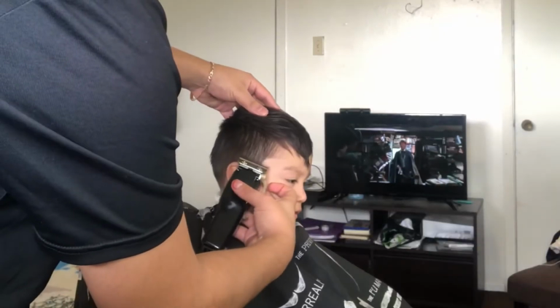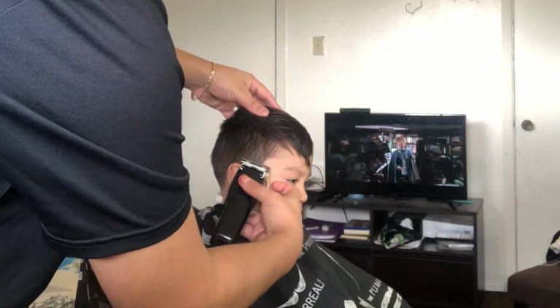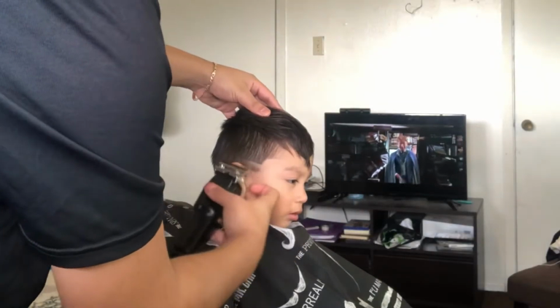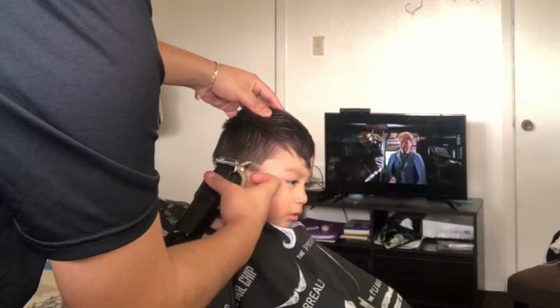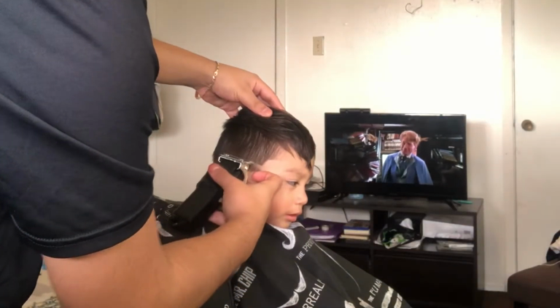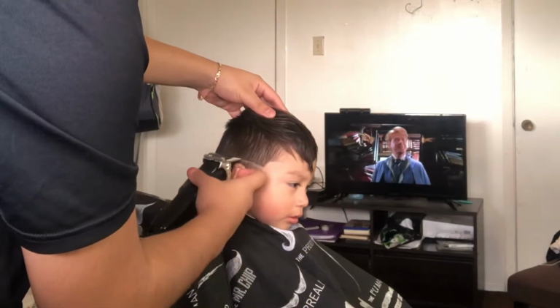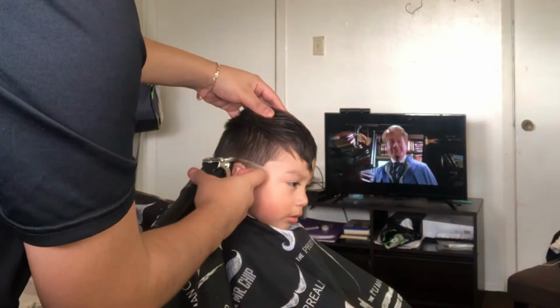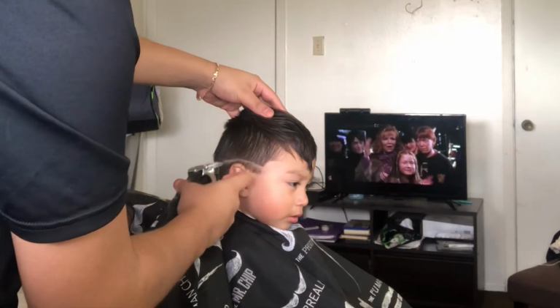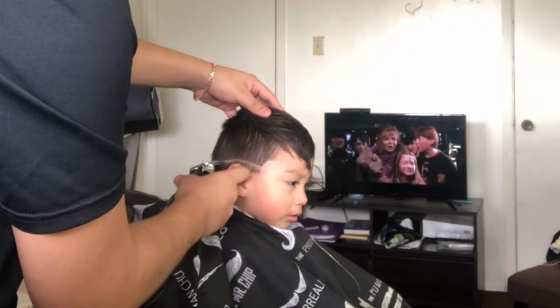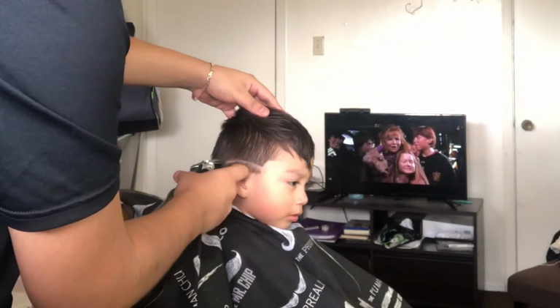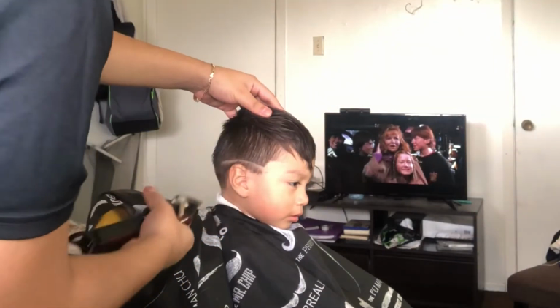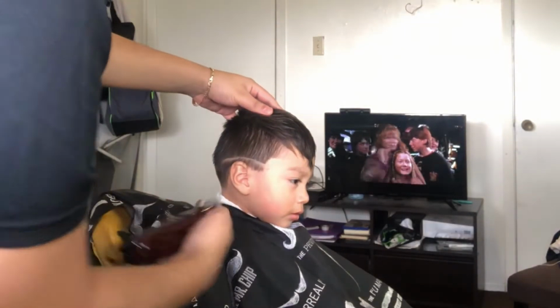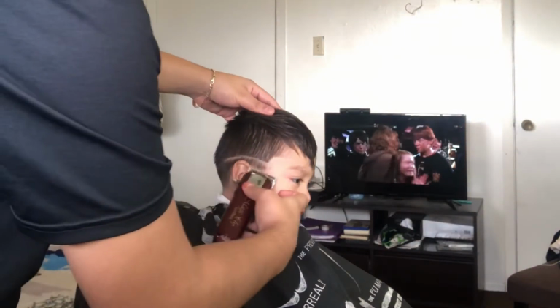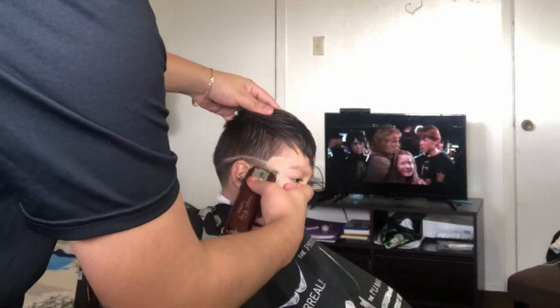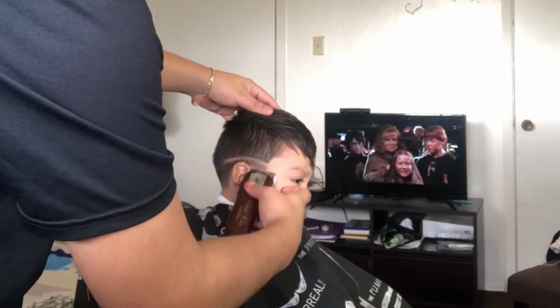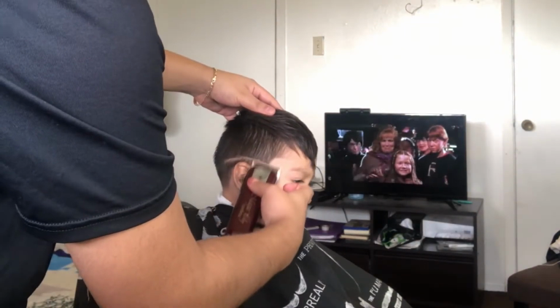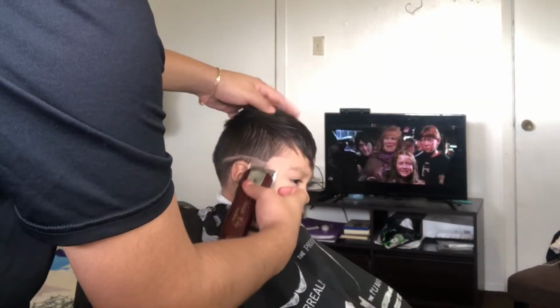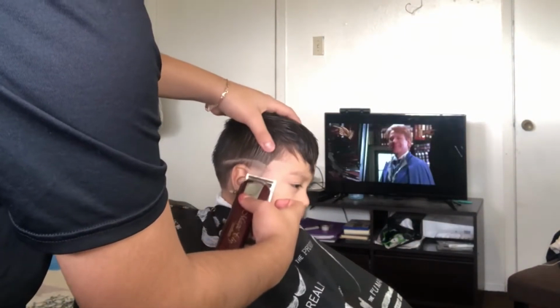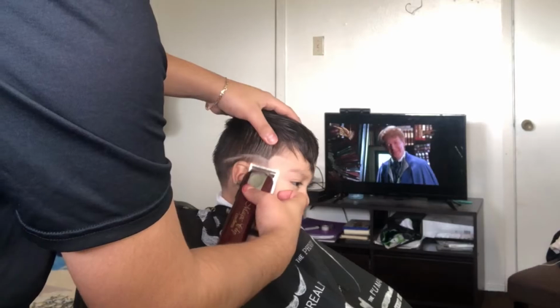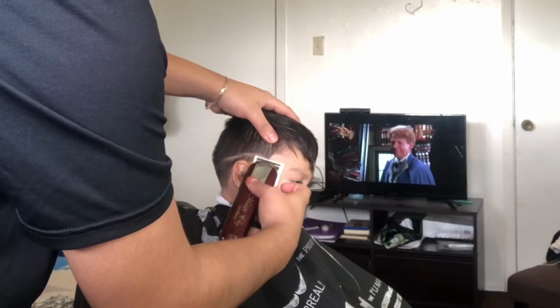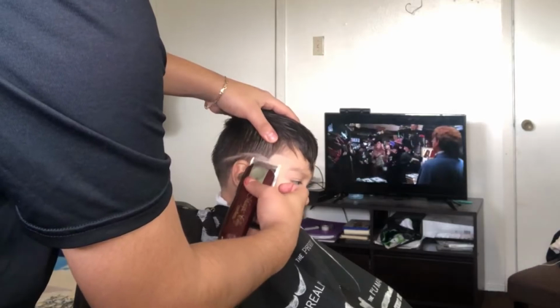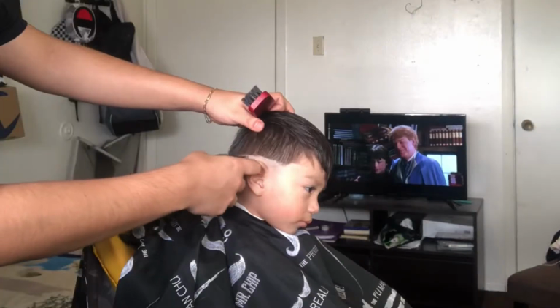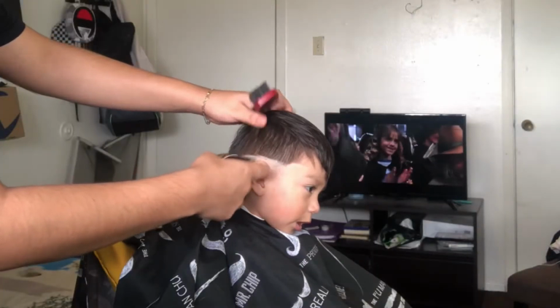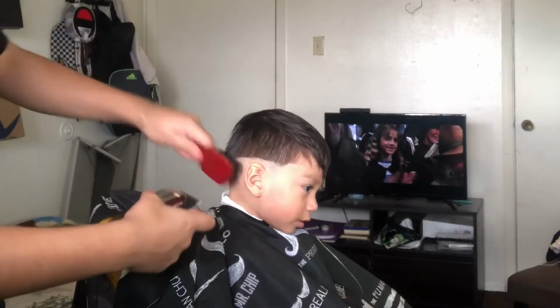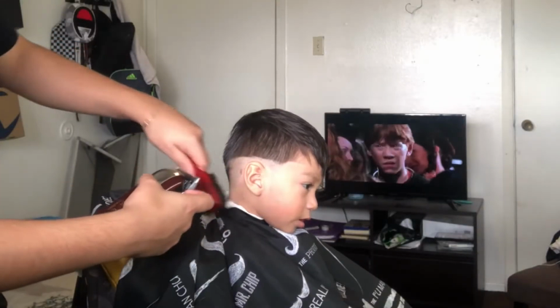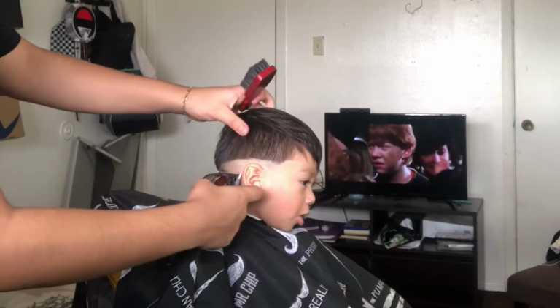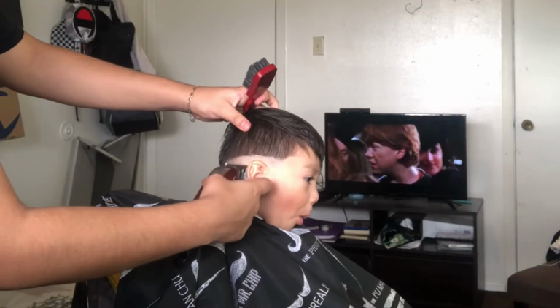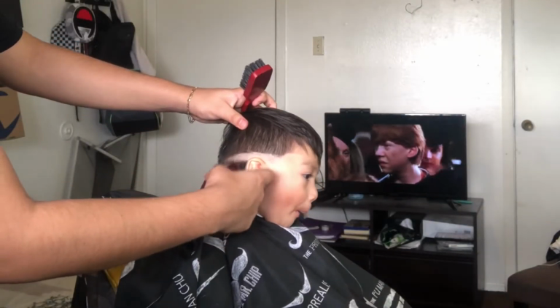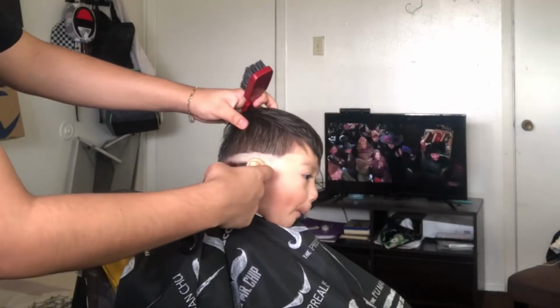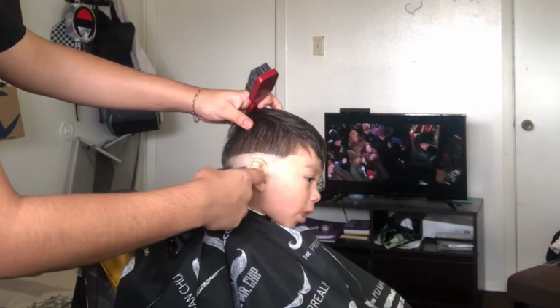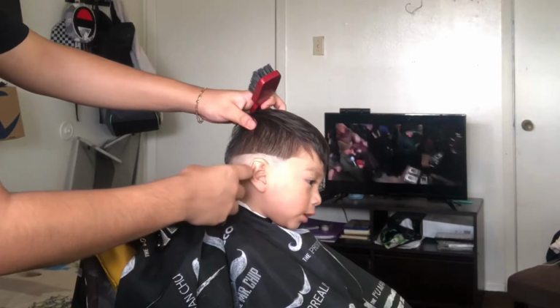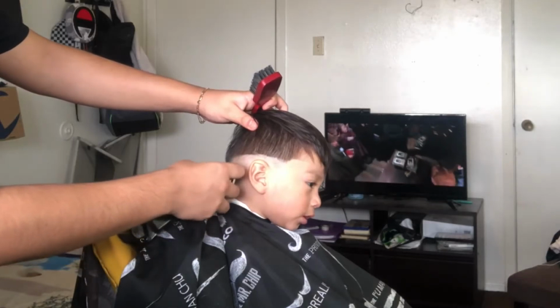Alright, here I started off doing the bald line, and I did do it with my clipper because if I did it with my trimmers — what's called, with my trimmers — I would irritate the skin due to the fact that he's a little kid. So right now I'm debulking; I'm taking out the bulk that's under the bald line.